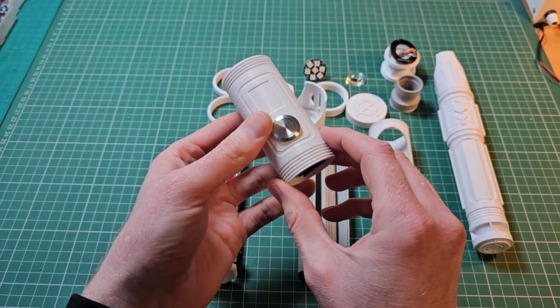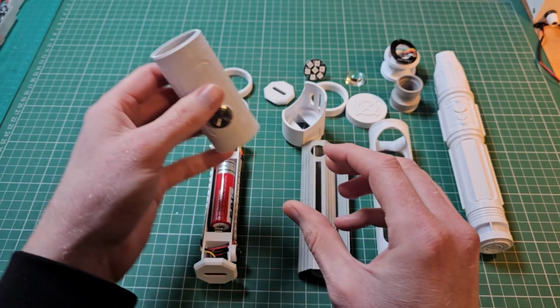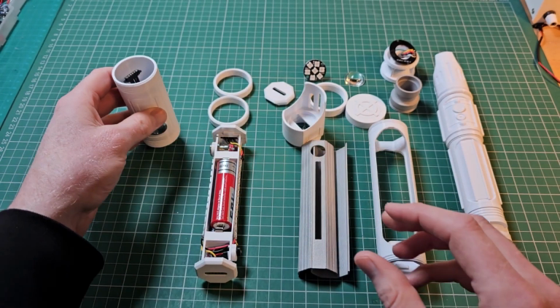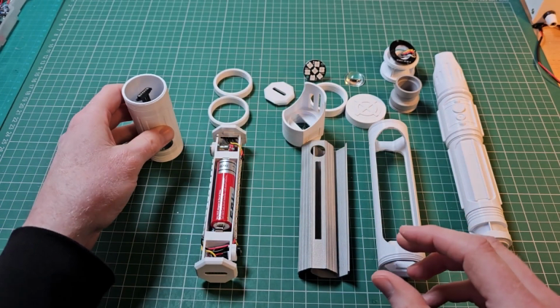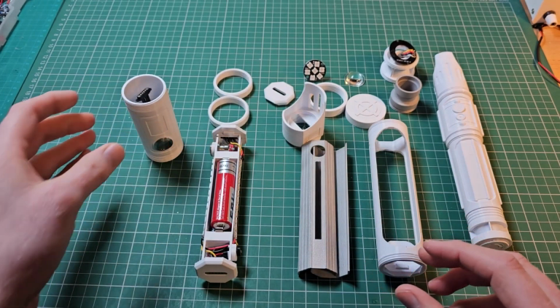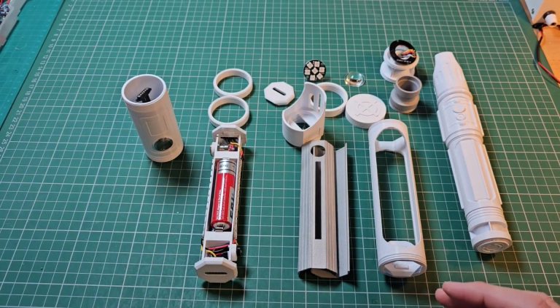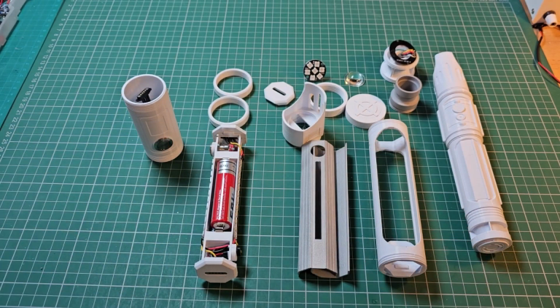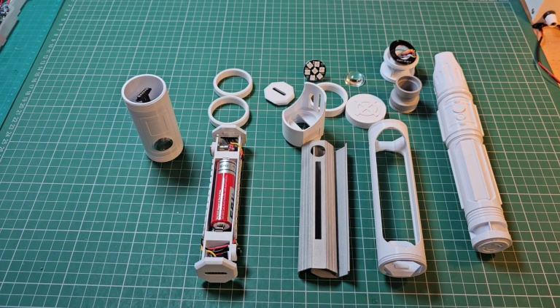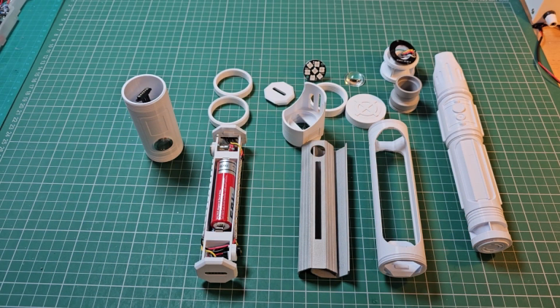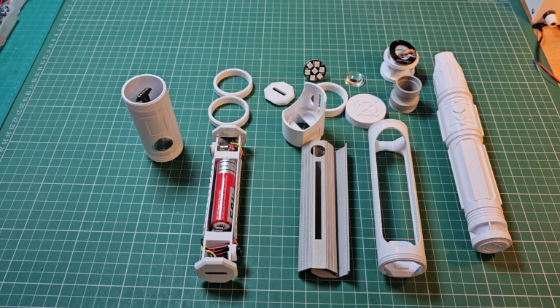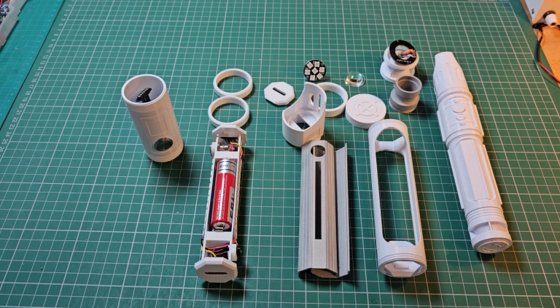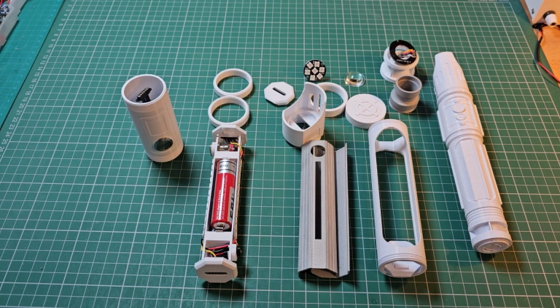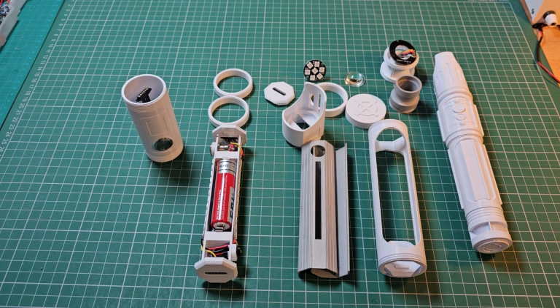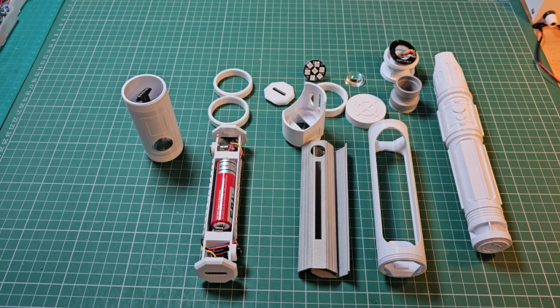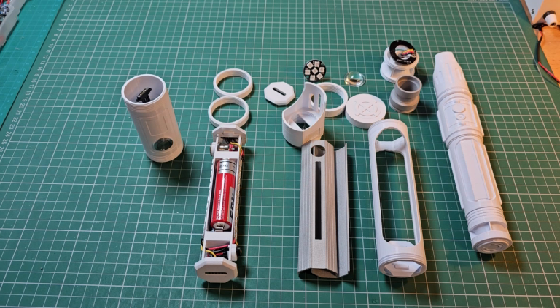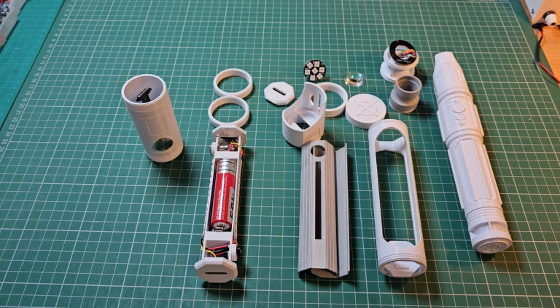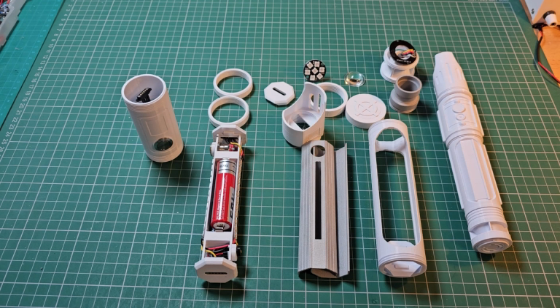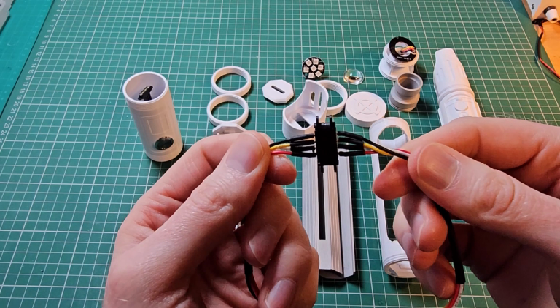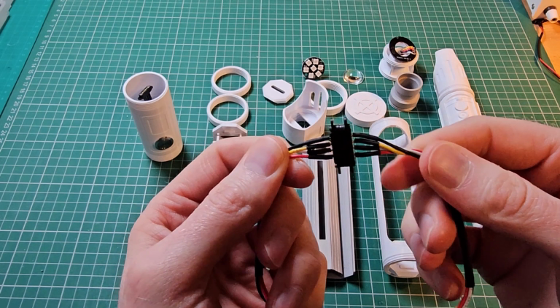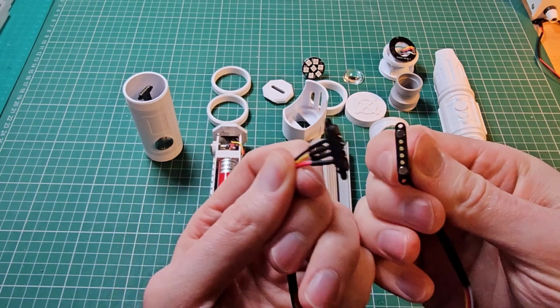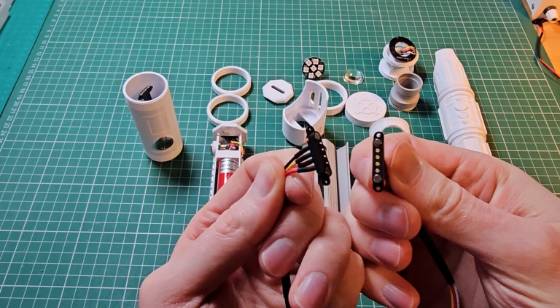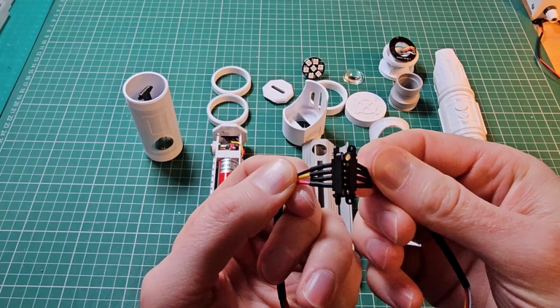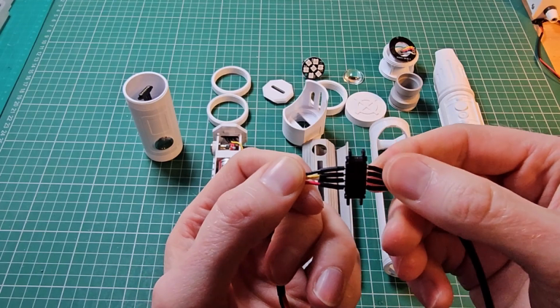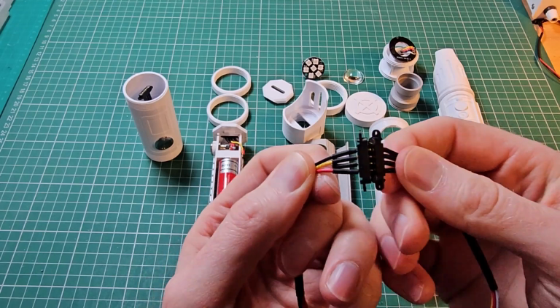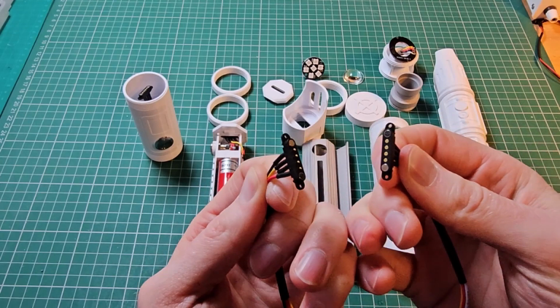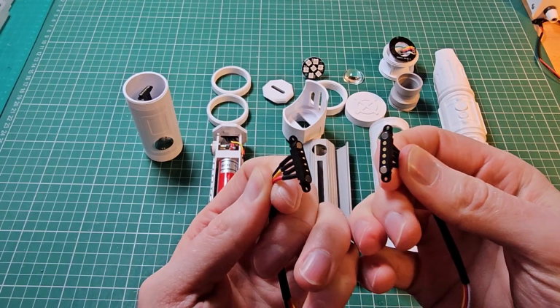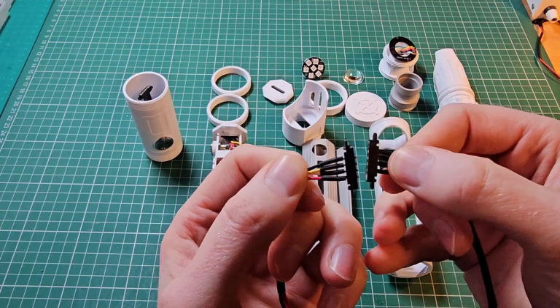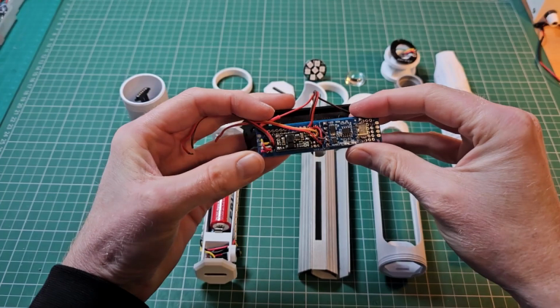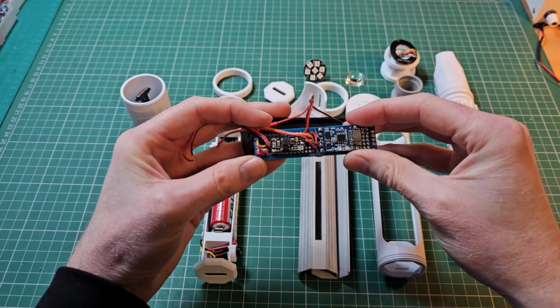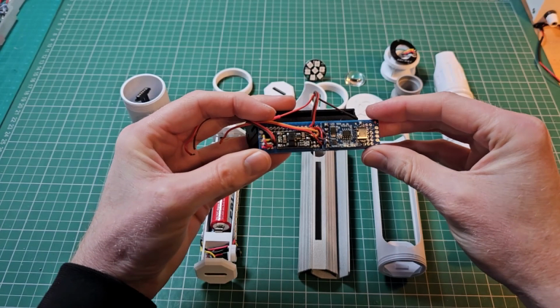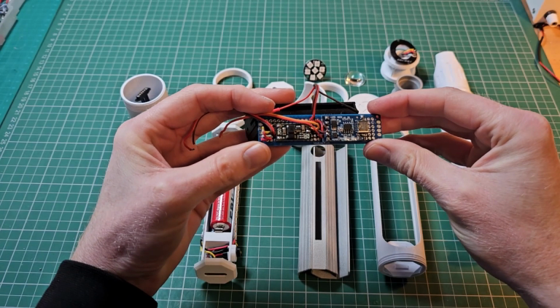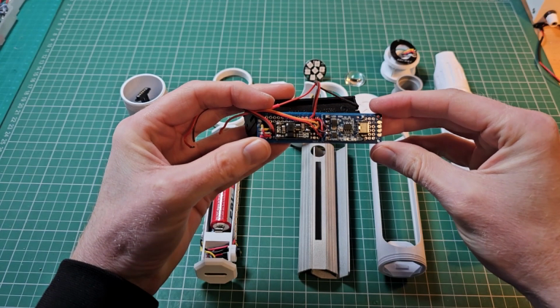The controller is housed in a 3D printed case with a button and joystick for user input. I wanted to create a design that would allow me to experiment with modules so they could be swapped as needed depending on the project. I opted to use magnetic connectors to create a 5V bus and a pair of wires to connect the Pico to the NeoPixels in each module.